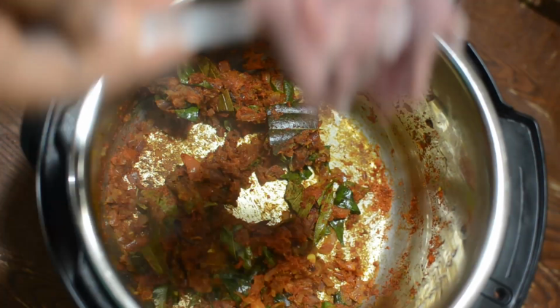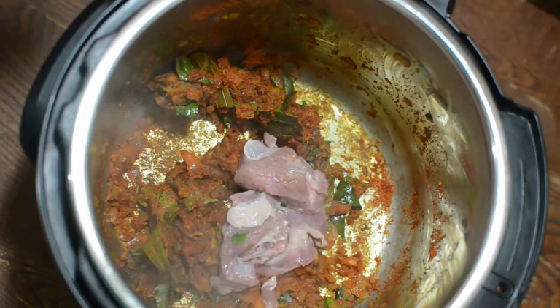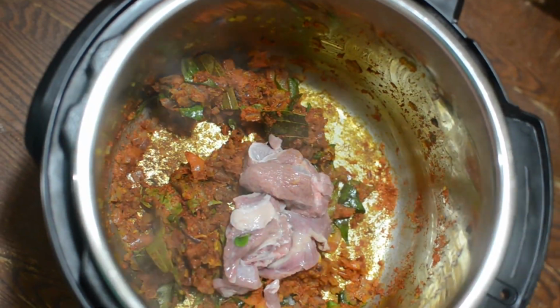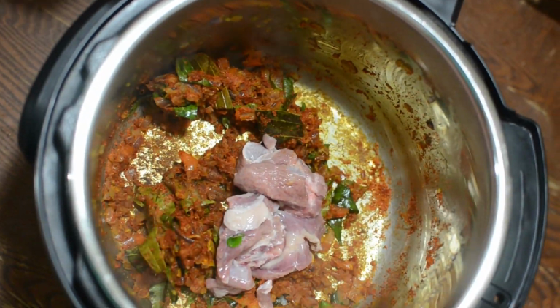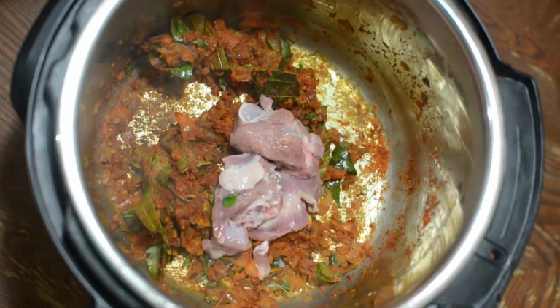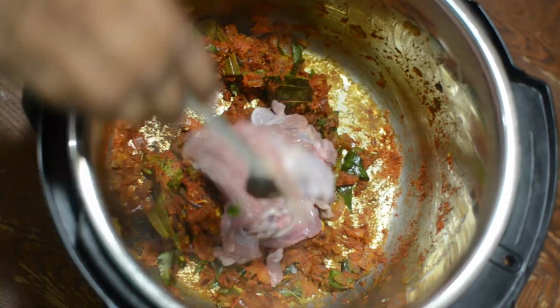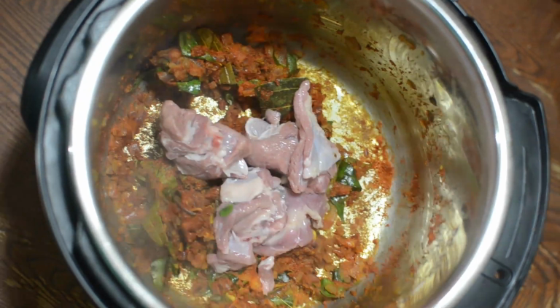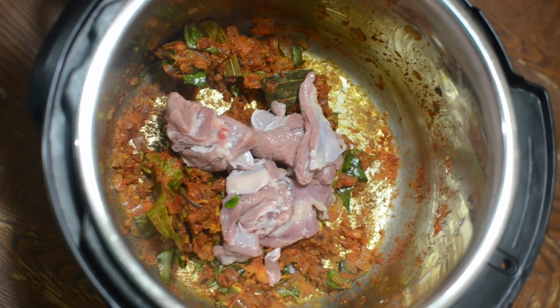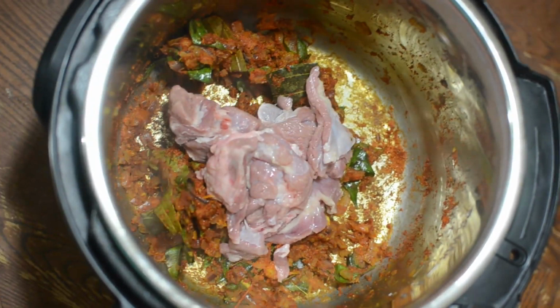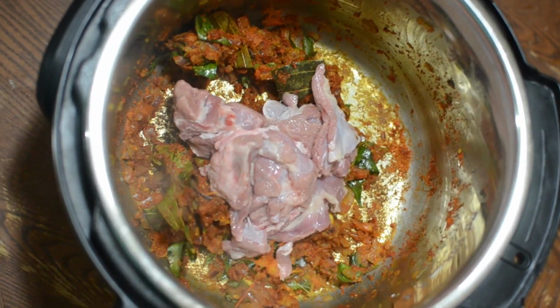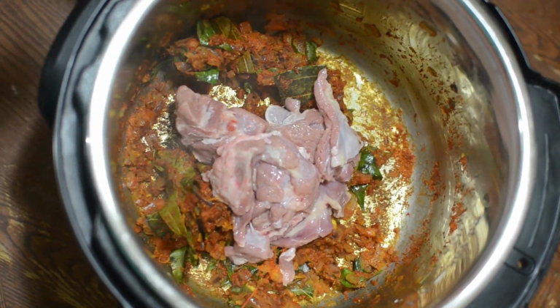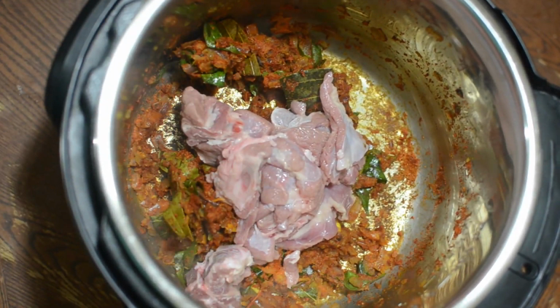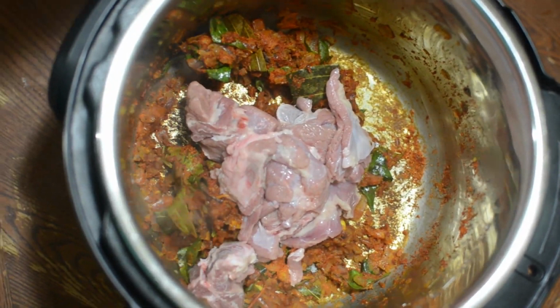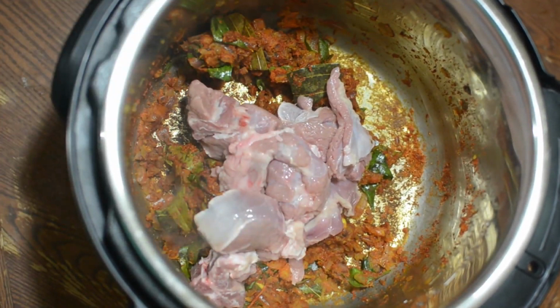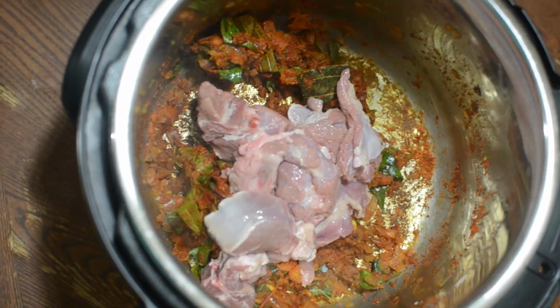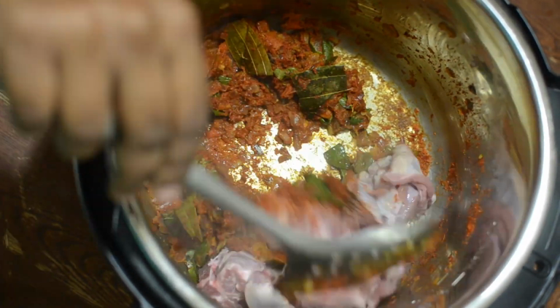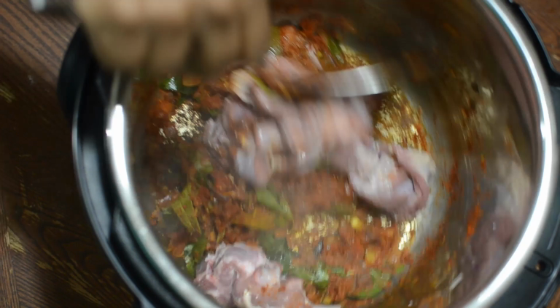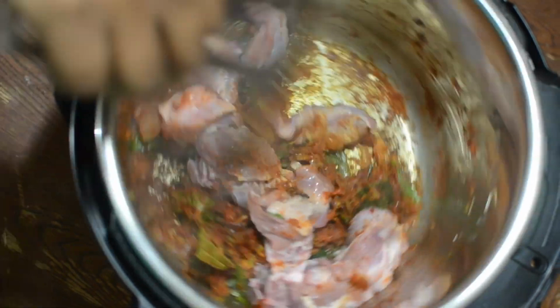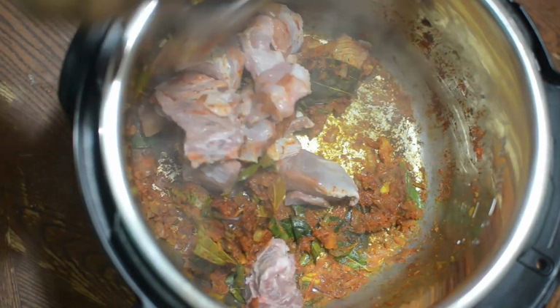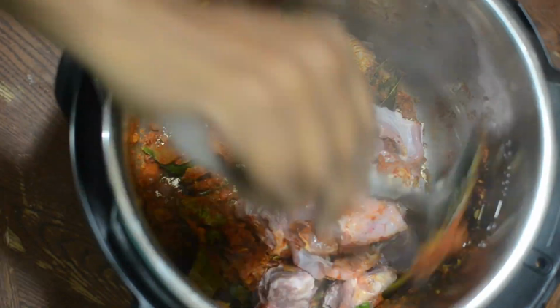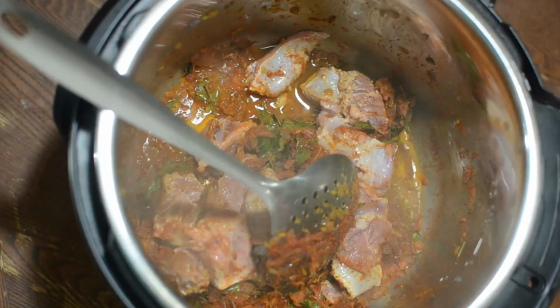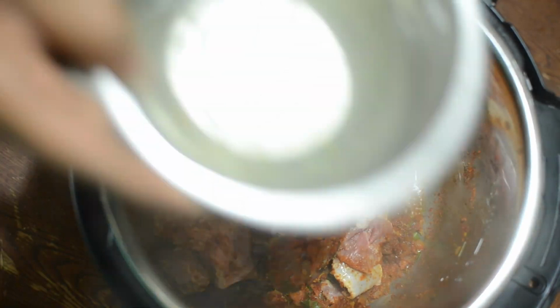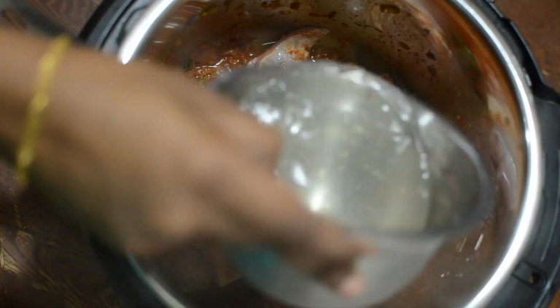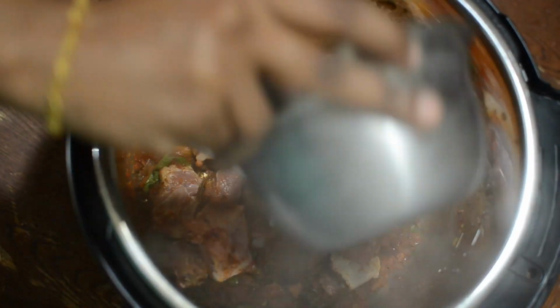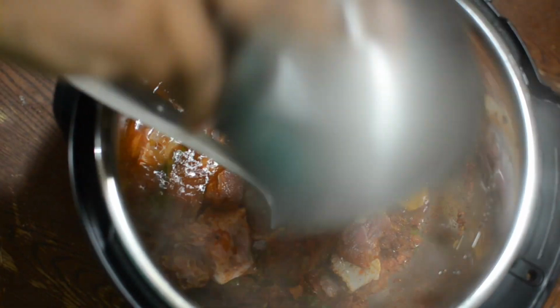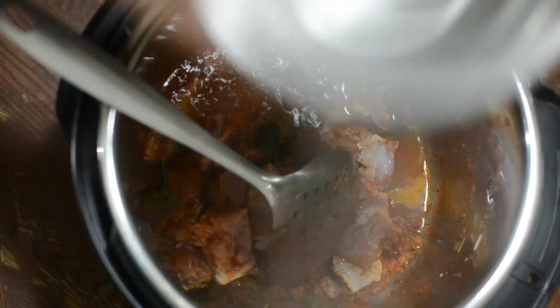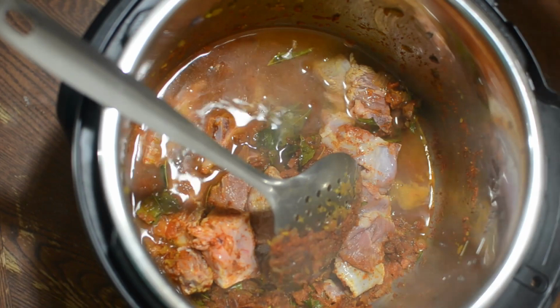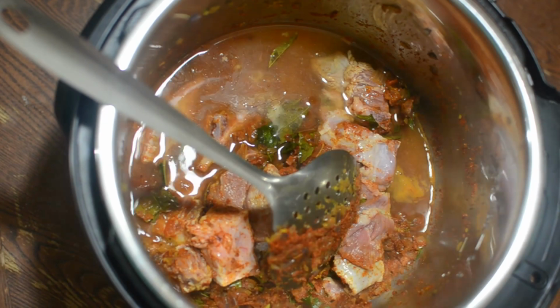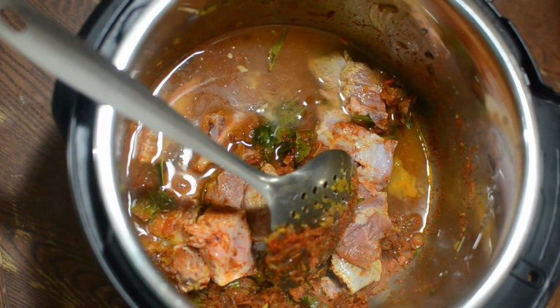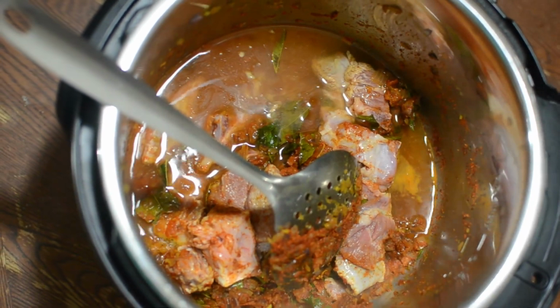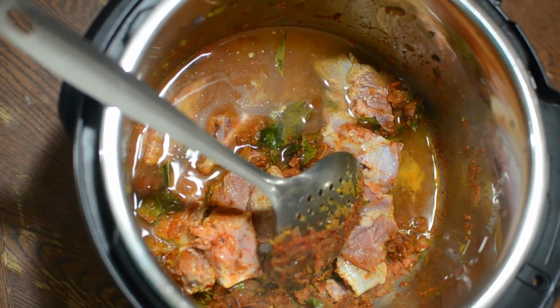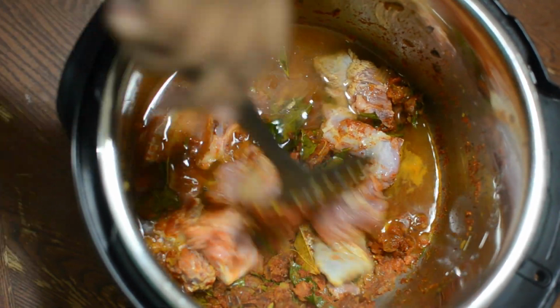Add clean mutton — mutton has to be cleaned two to three times. I've used half a kg of mutton. Now add some water to cook it and mix well.